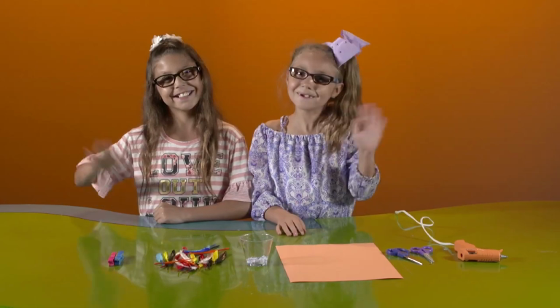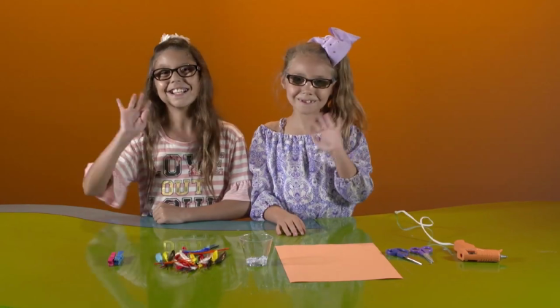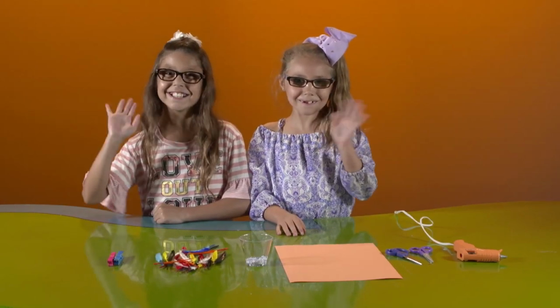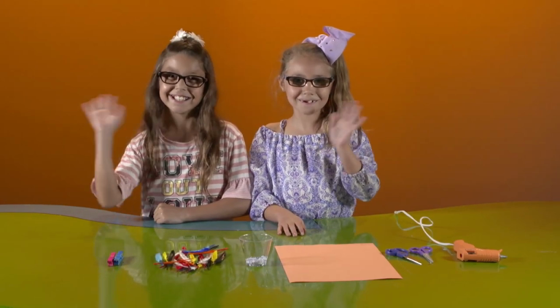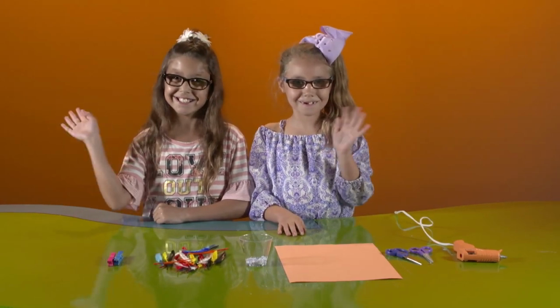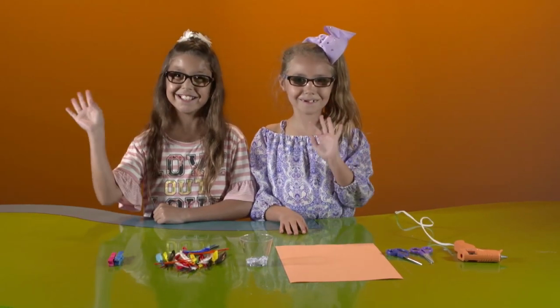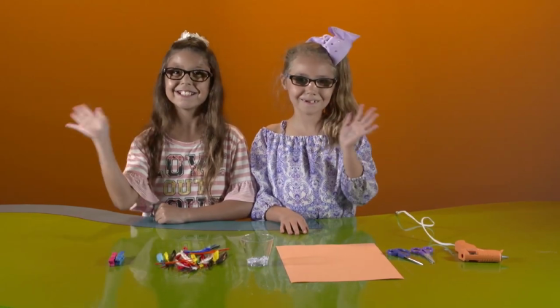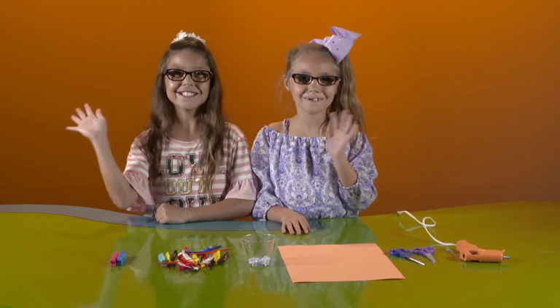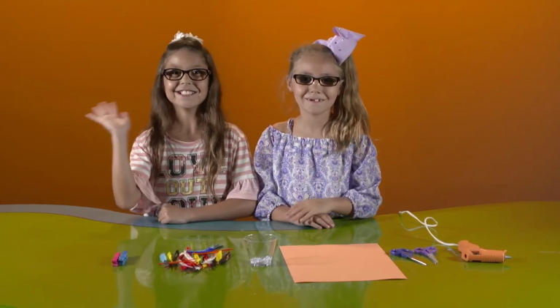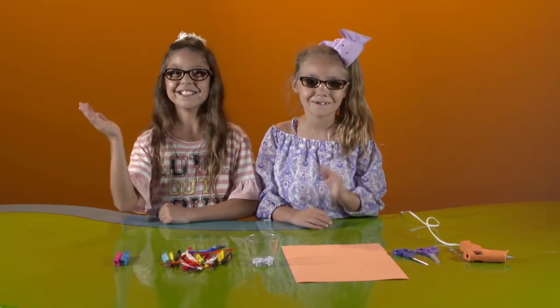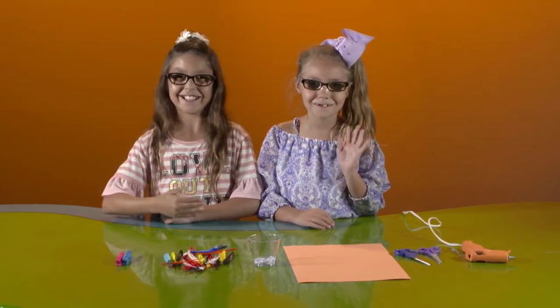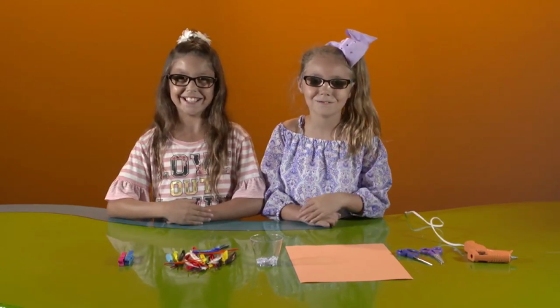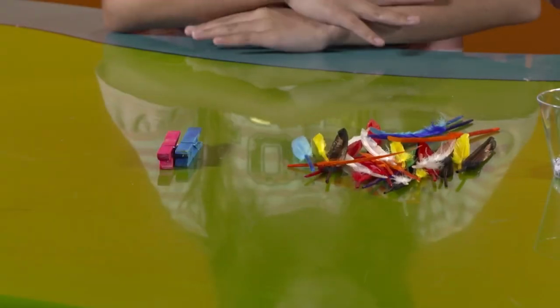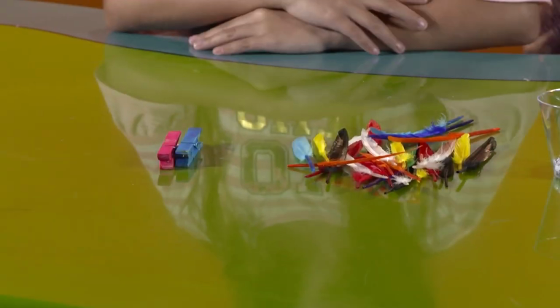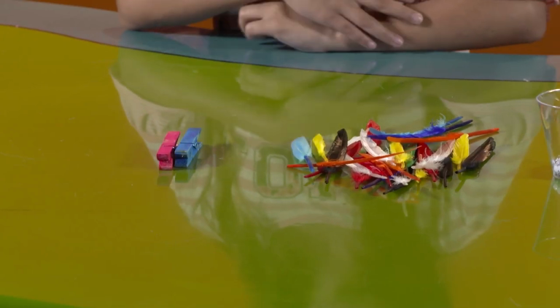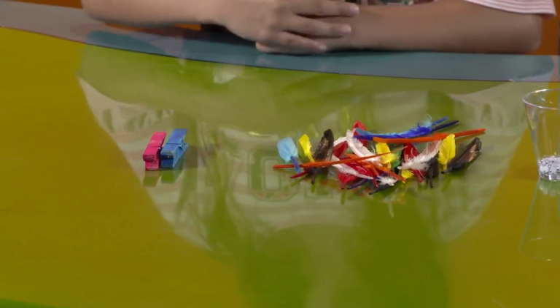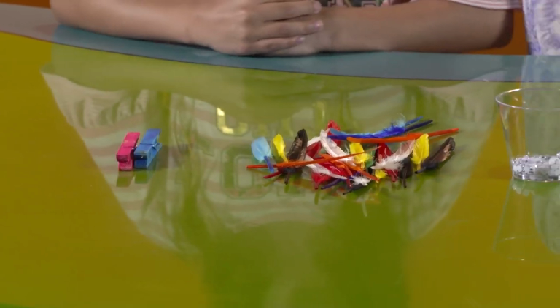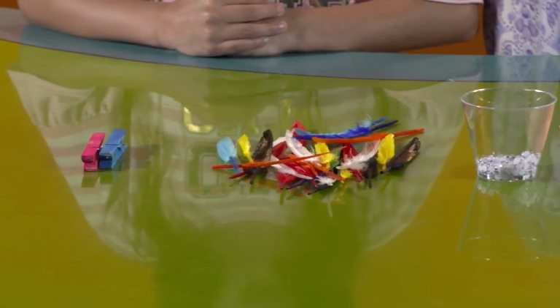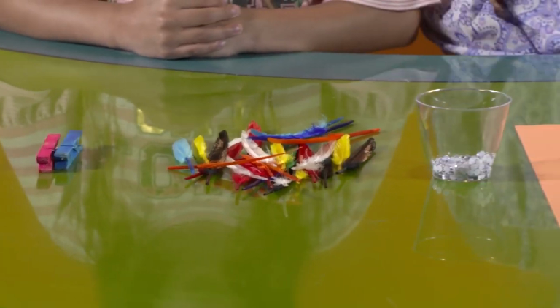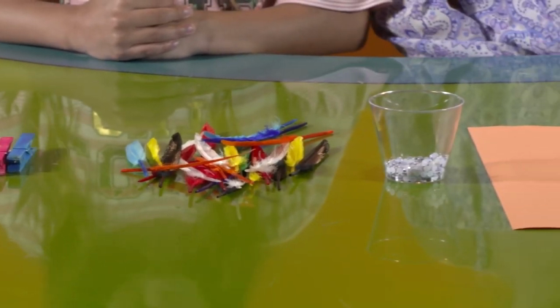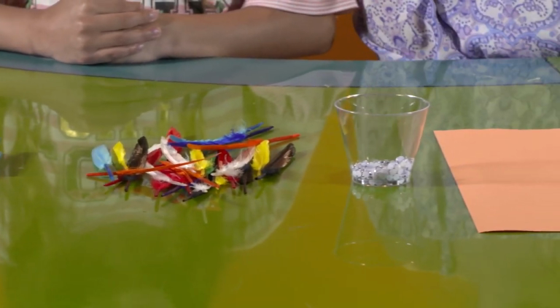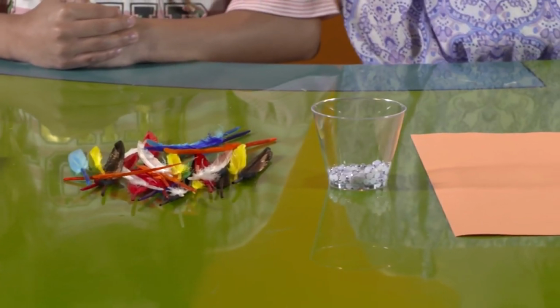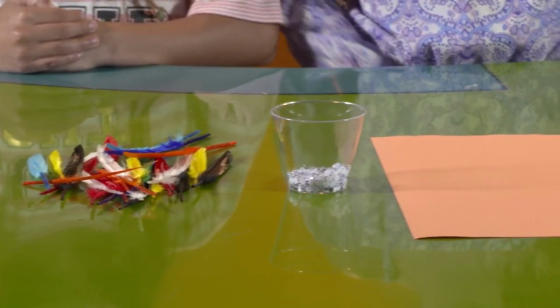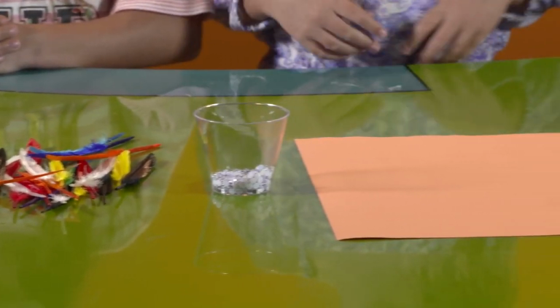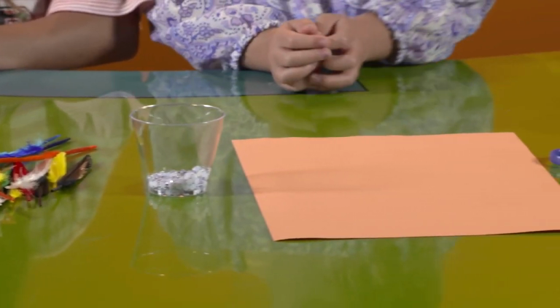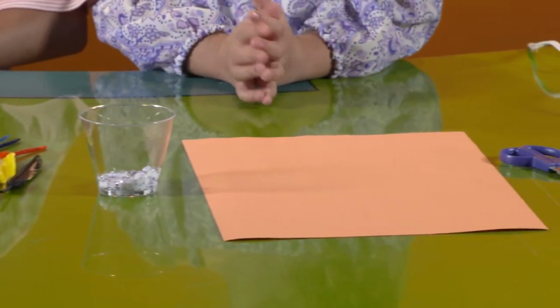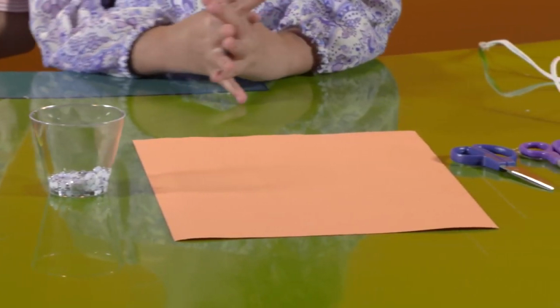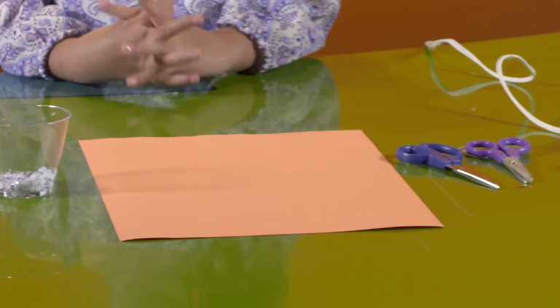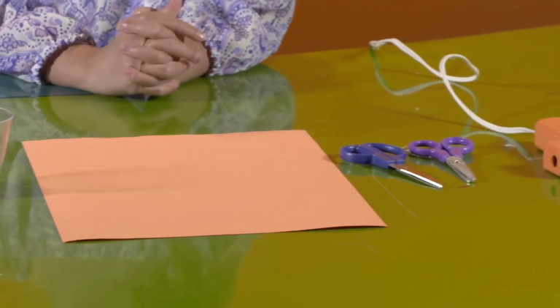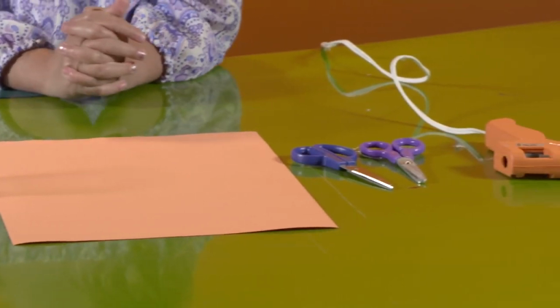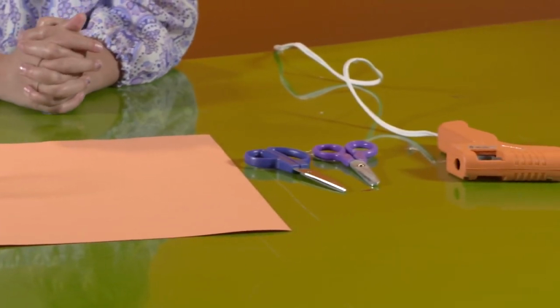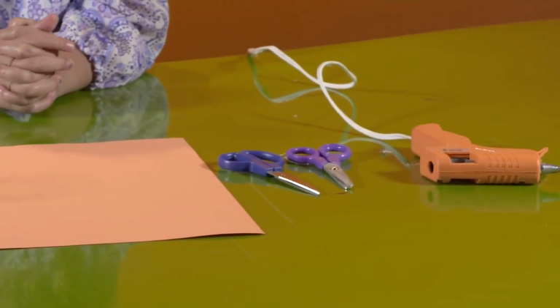Briley and Avriana are here to show us how to make little birds out of clothespins. We're going to need colored clothespins, feathers, small googly eyes, orange construction paper, scissors, and glue.